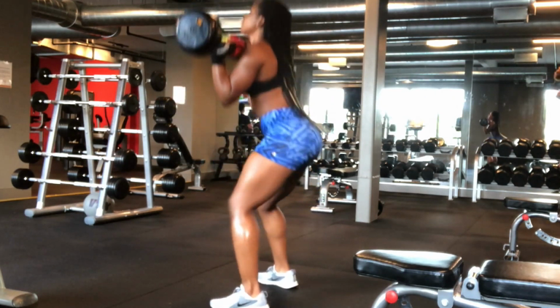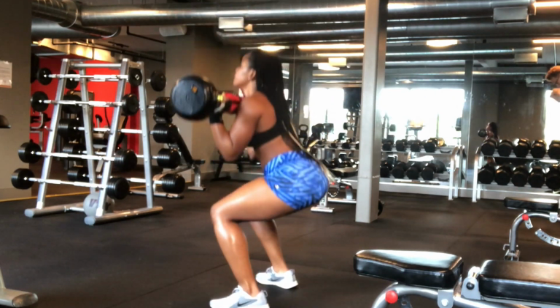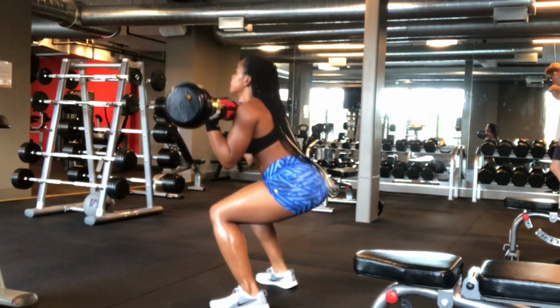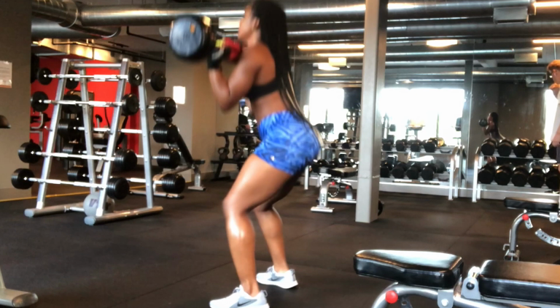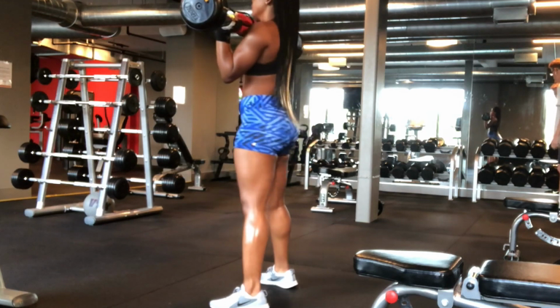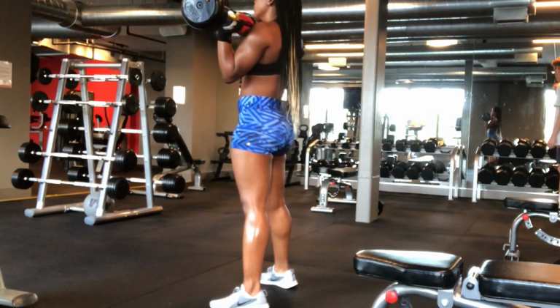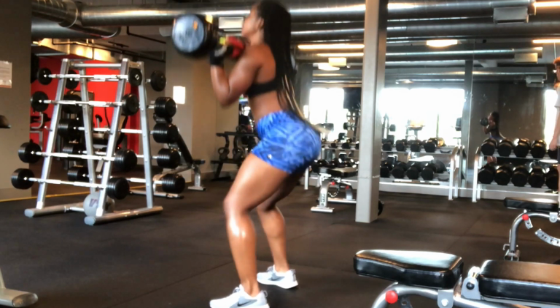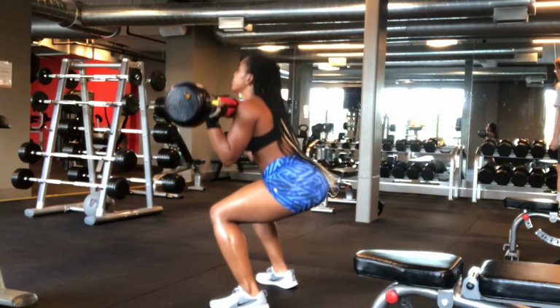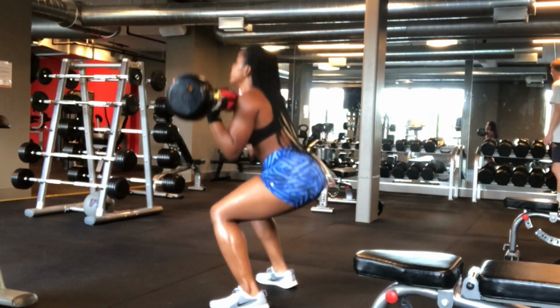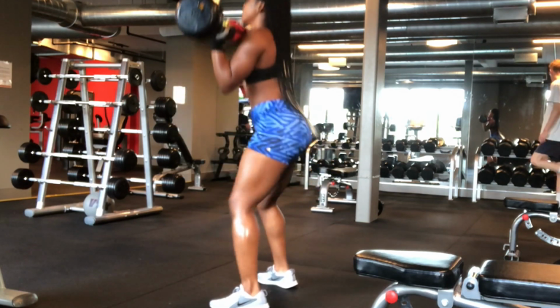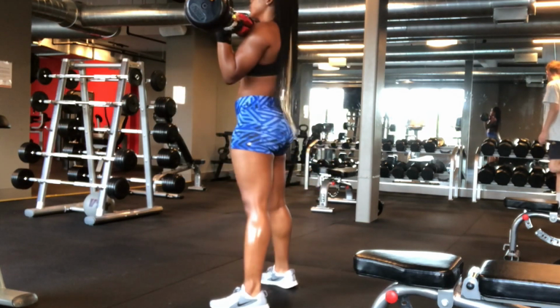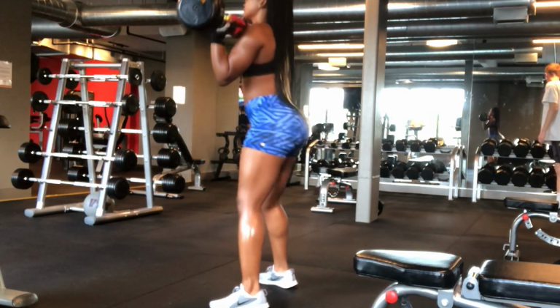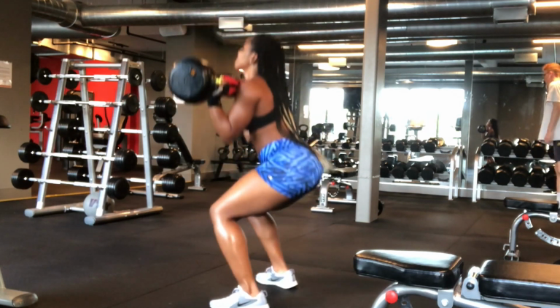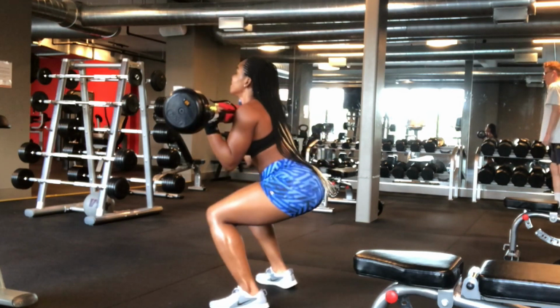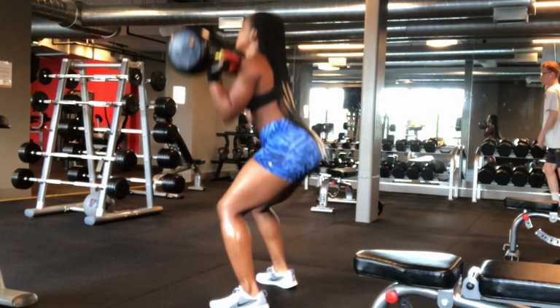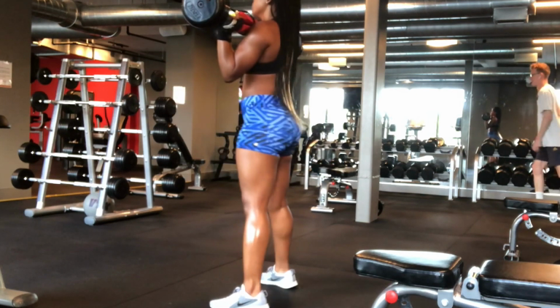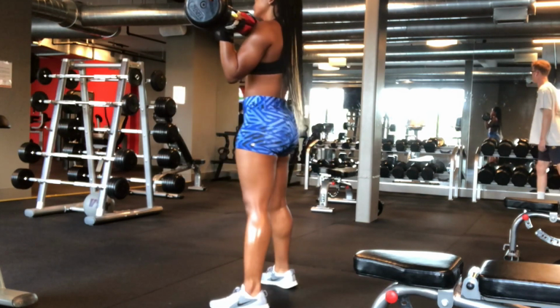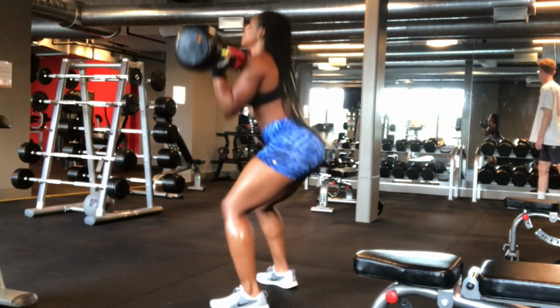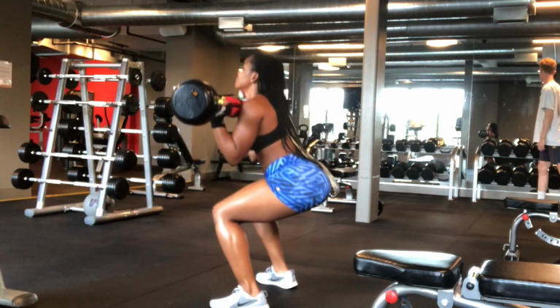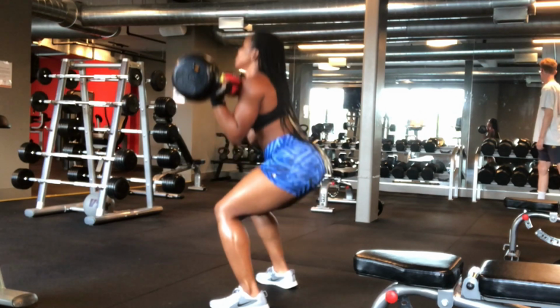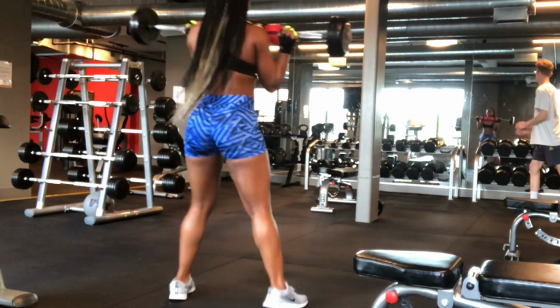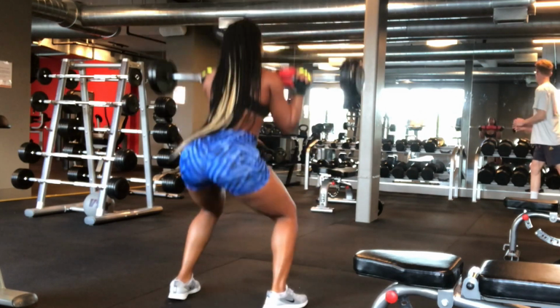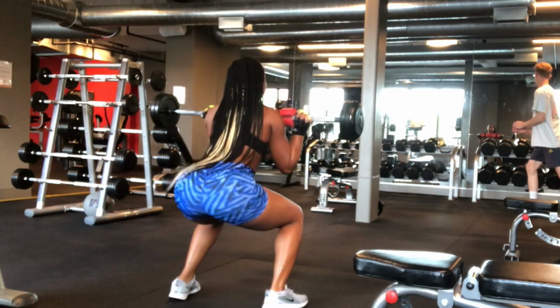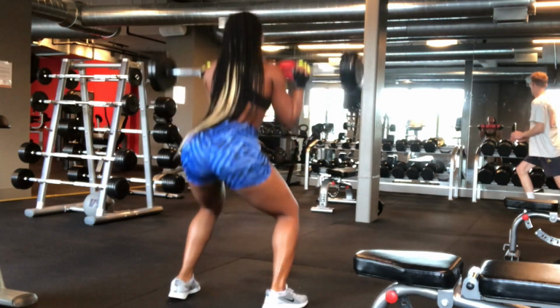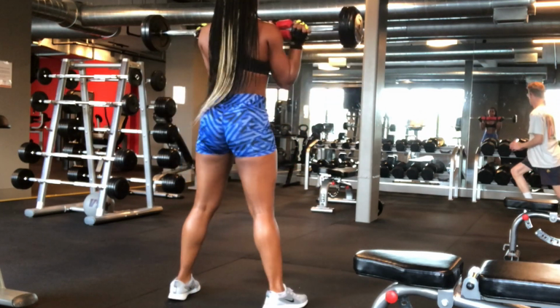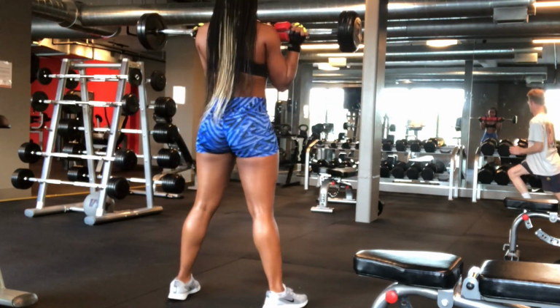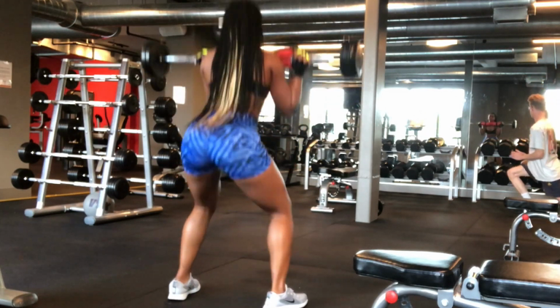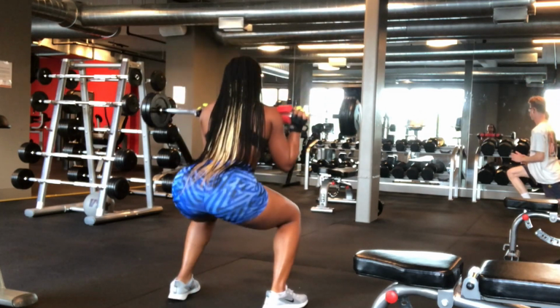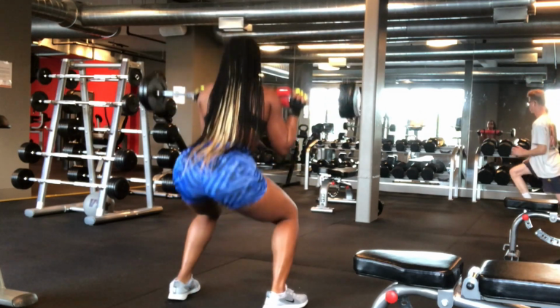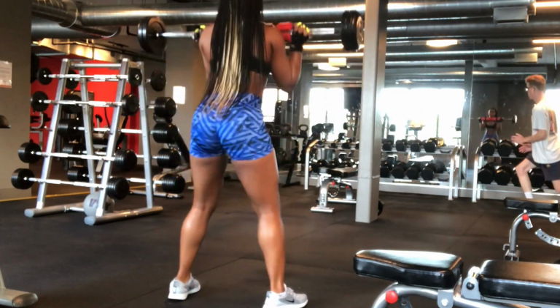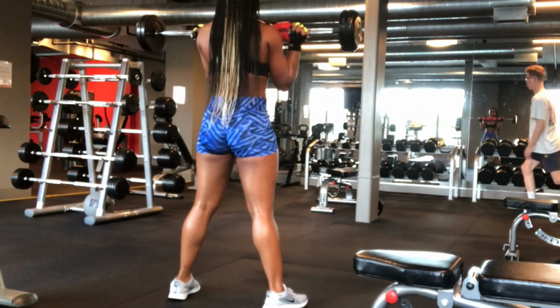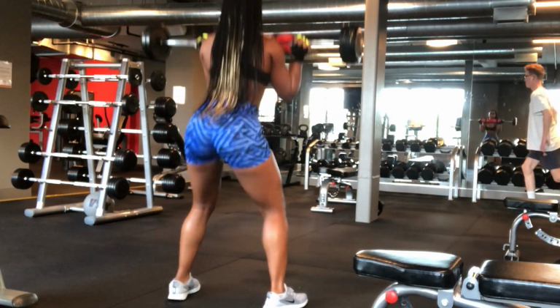It also helps with greater balance, stability, and posture. The barbell should be at chest height and rested against your shoulders, and your arms should be parallel to the floor.